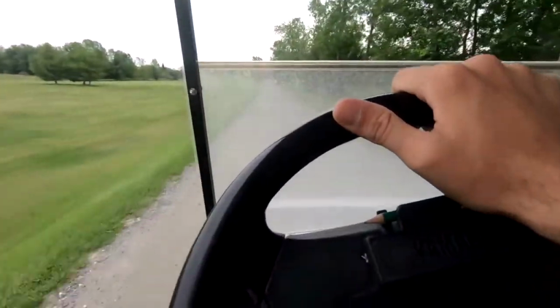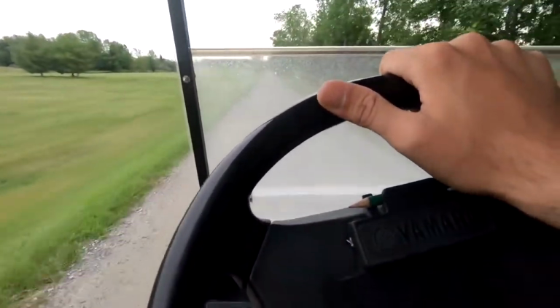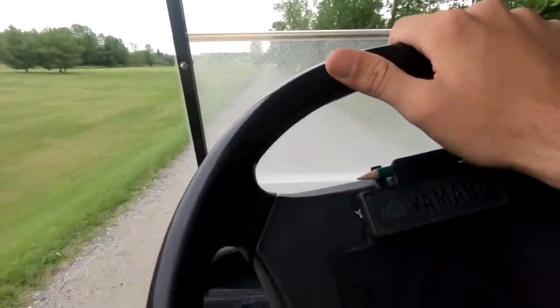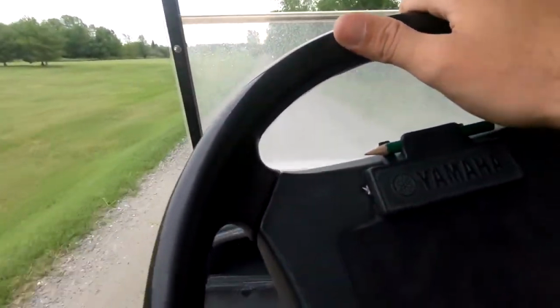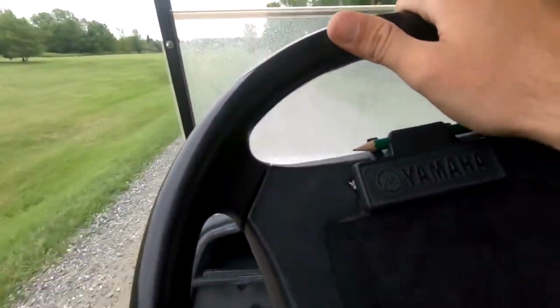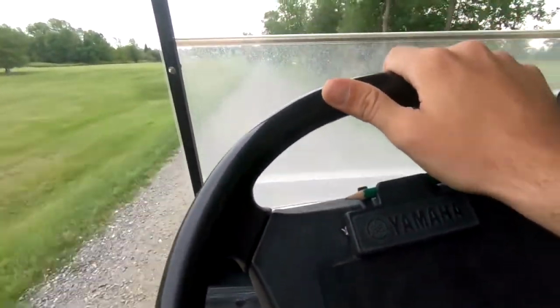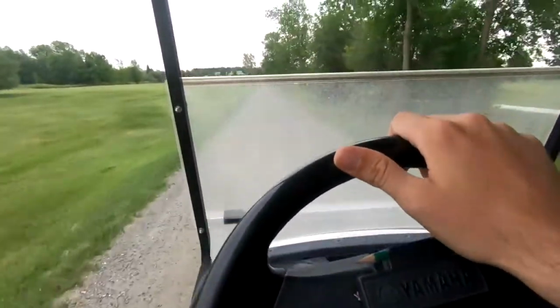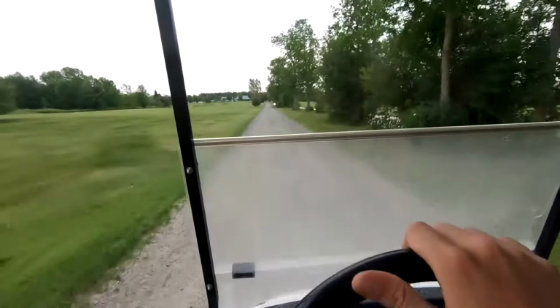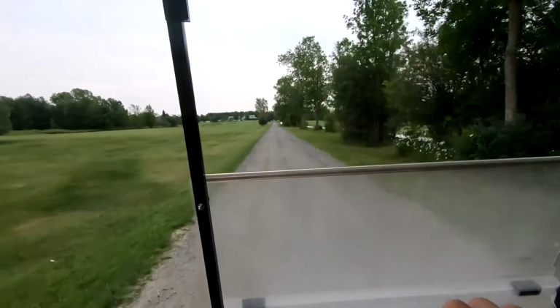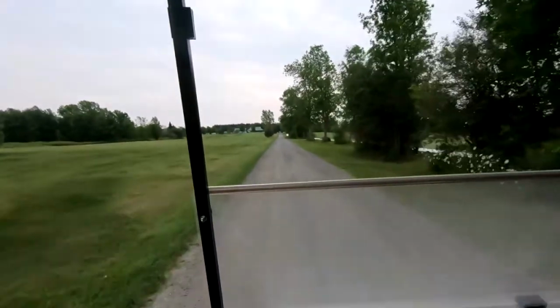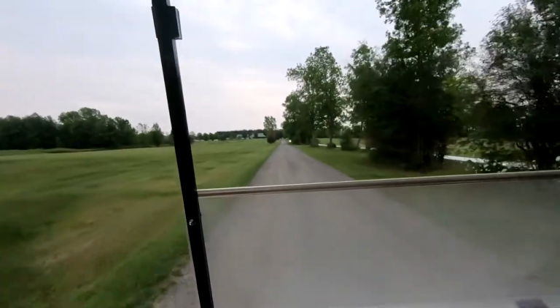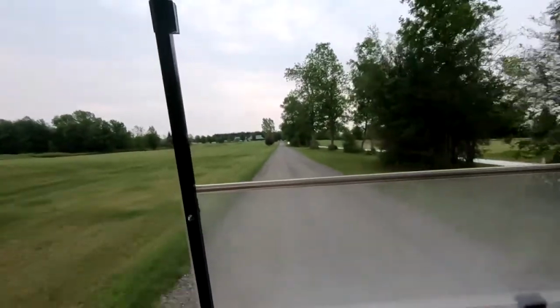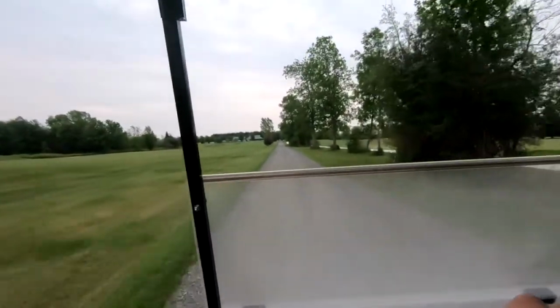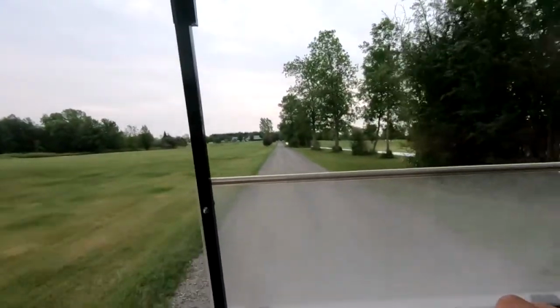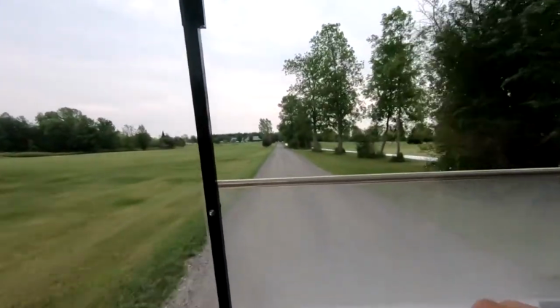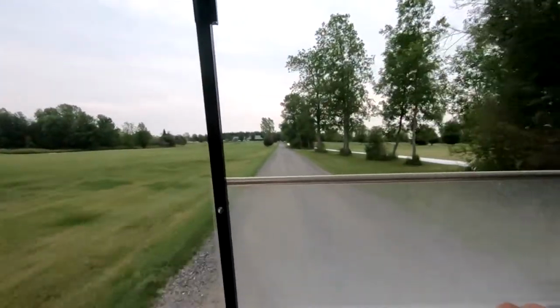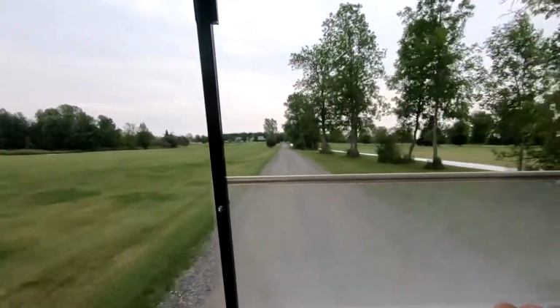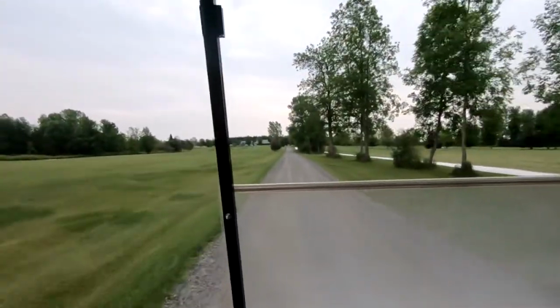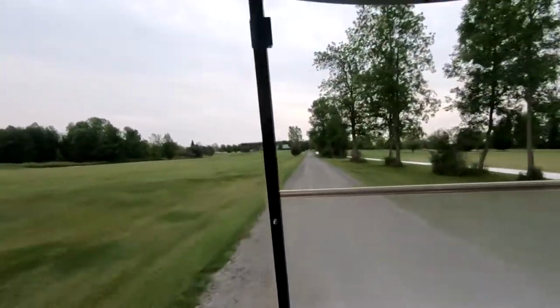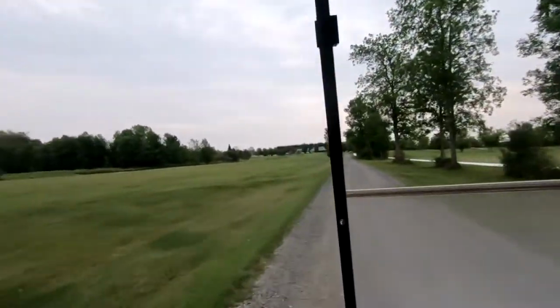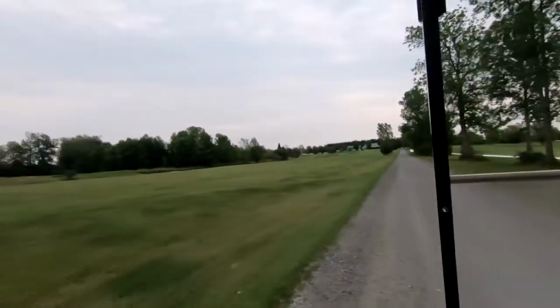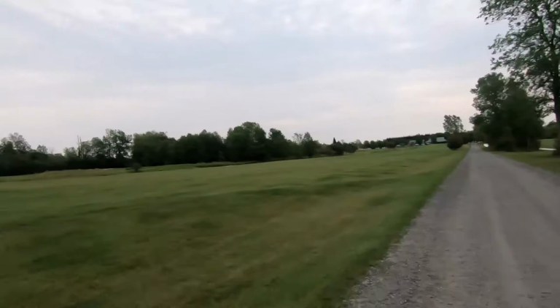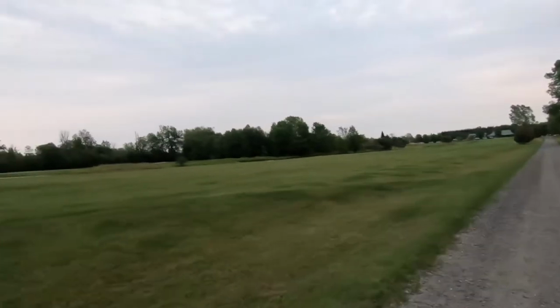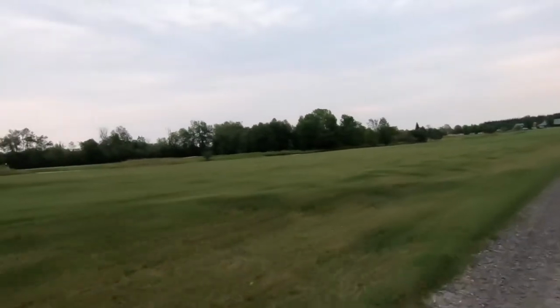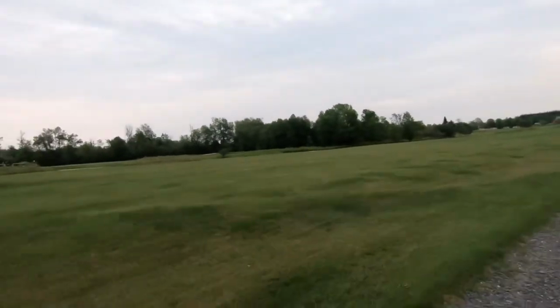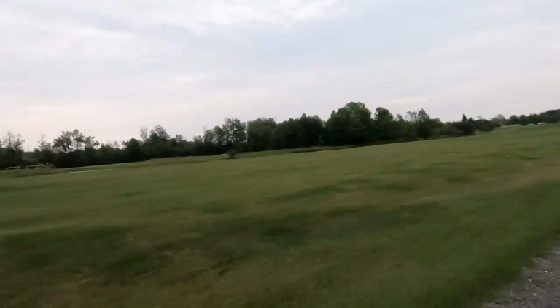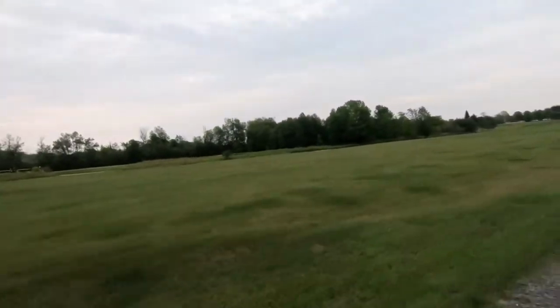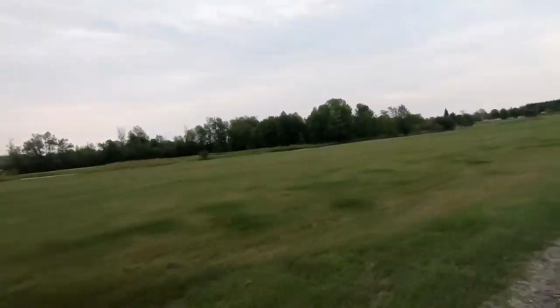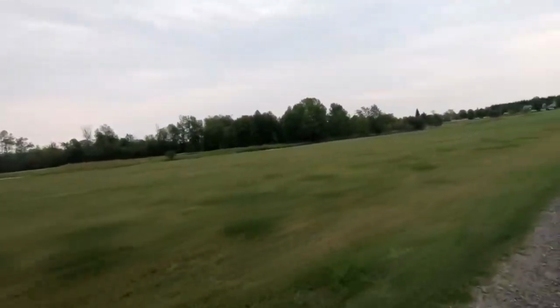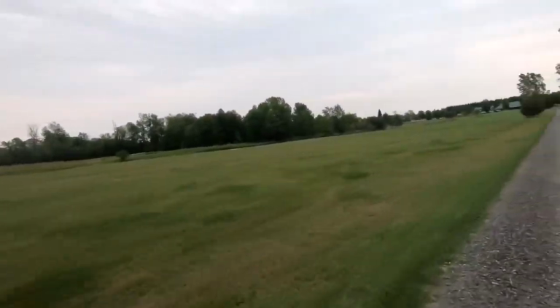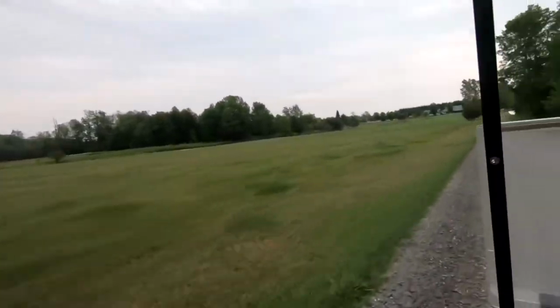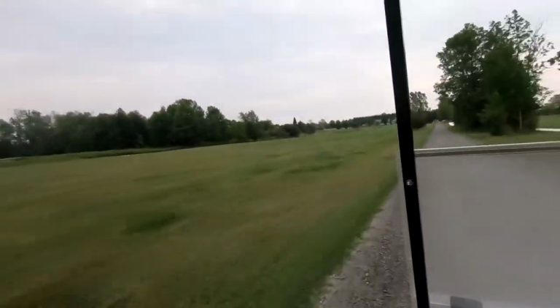We got permission from a golf course to go check out a bandeau on their property. They gave us a cart, told us to take some photos — they said just take the cart and have fun. So we'll see what we find over in the bush.